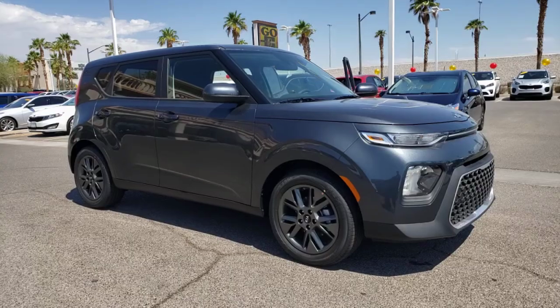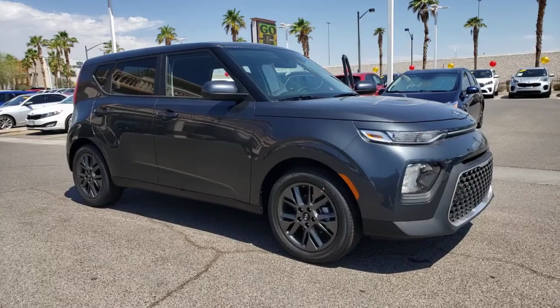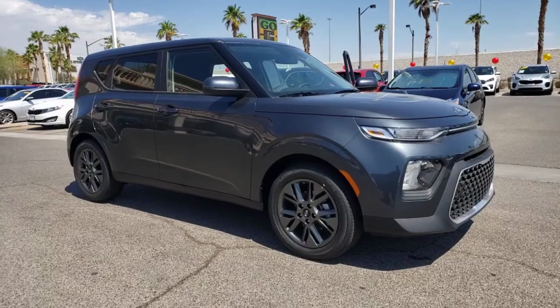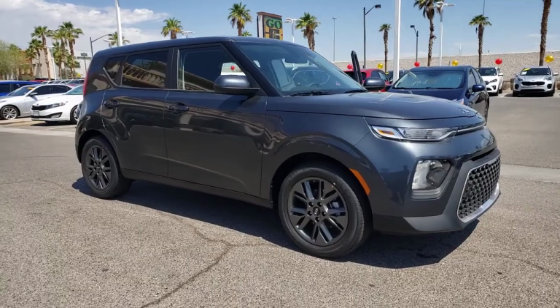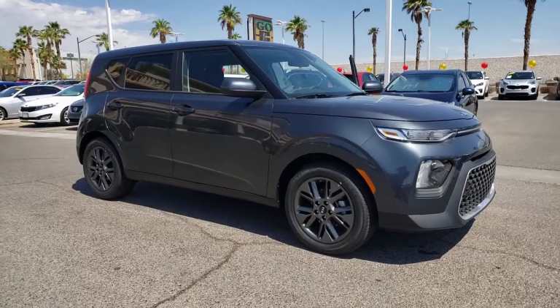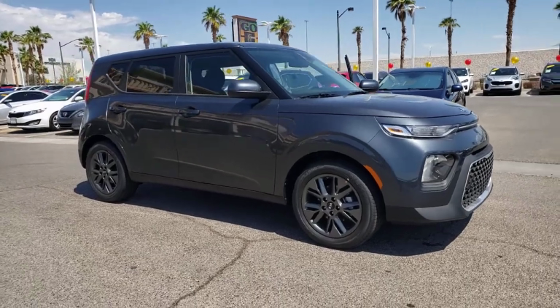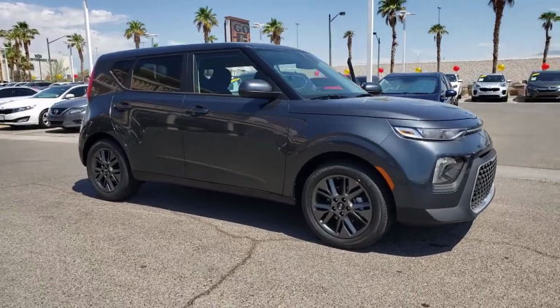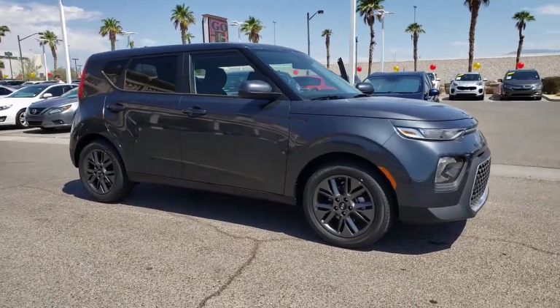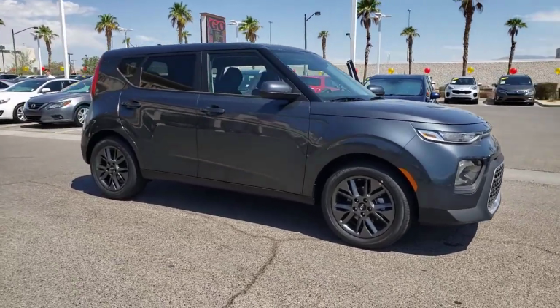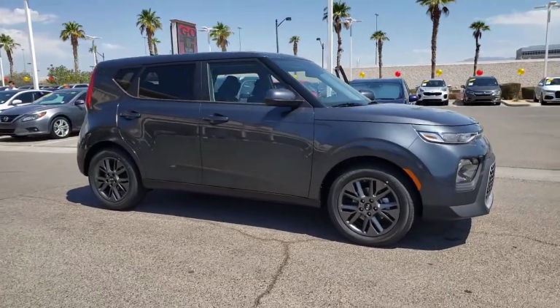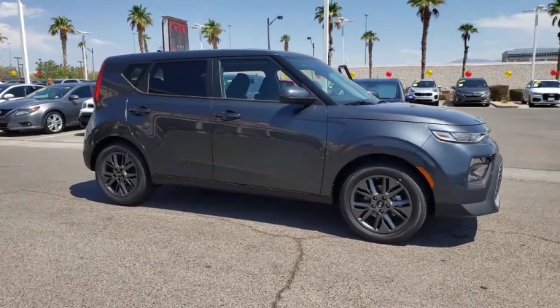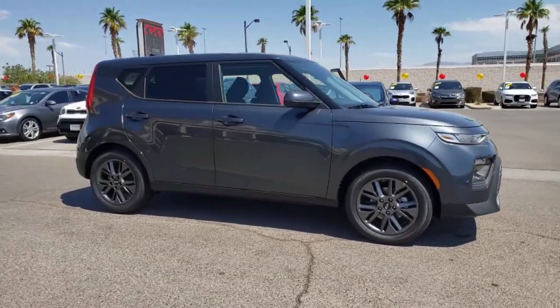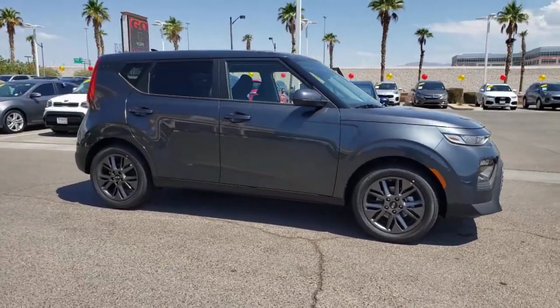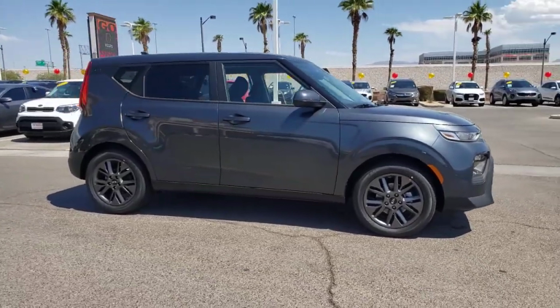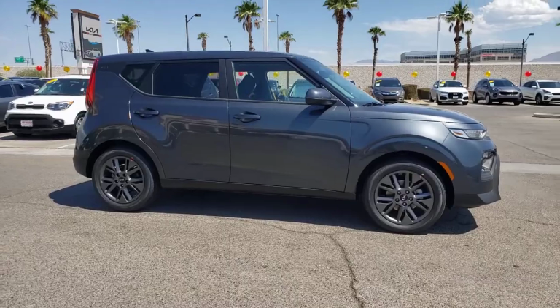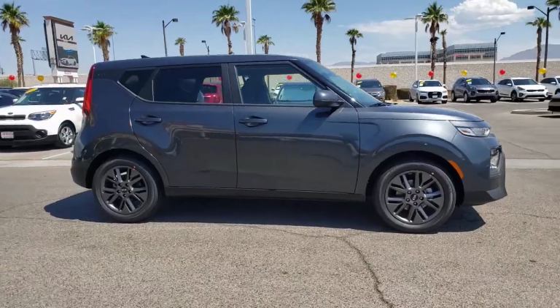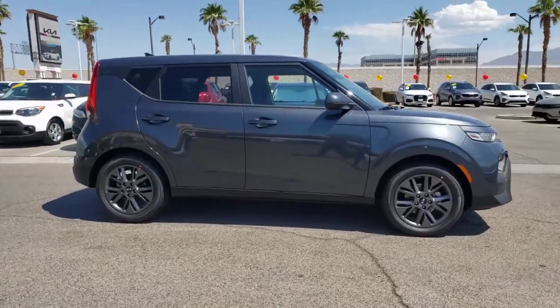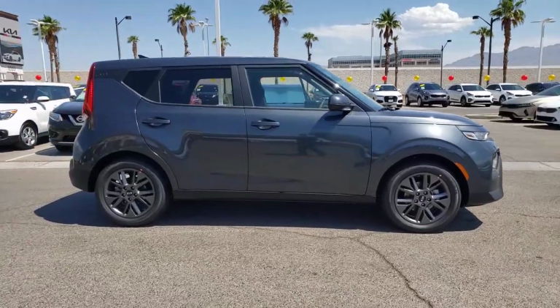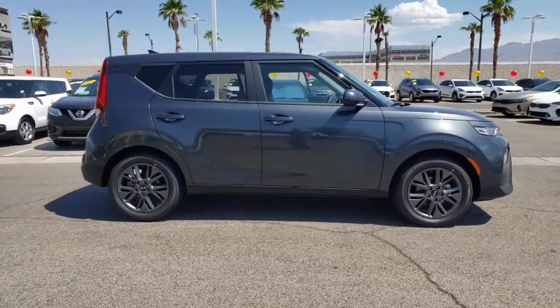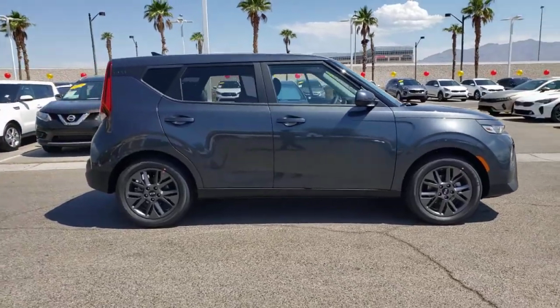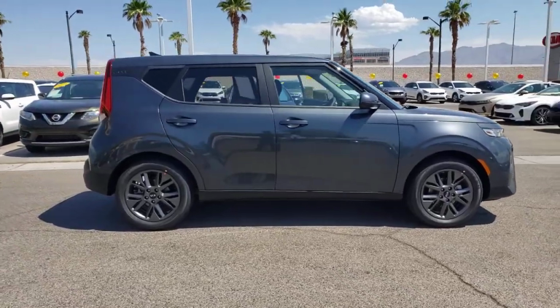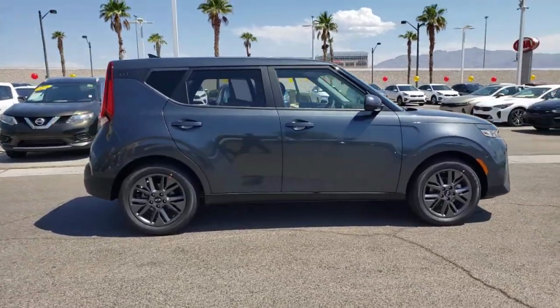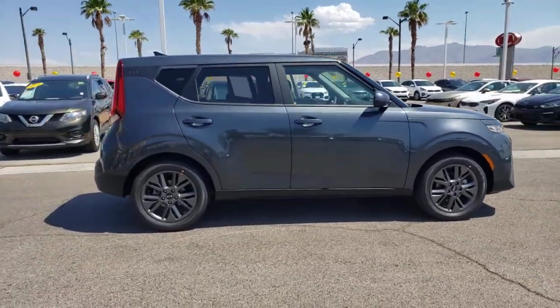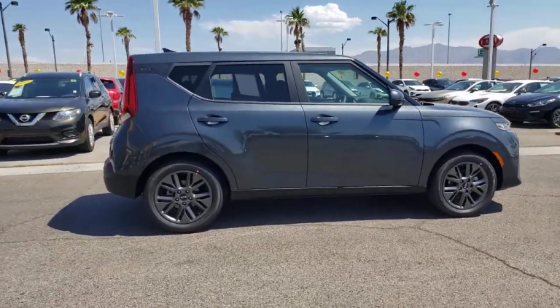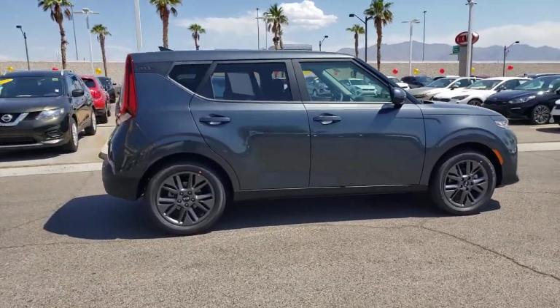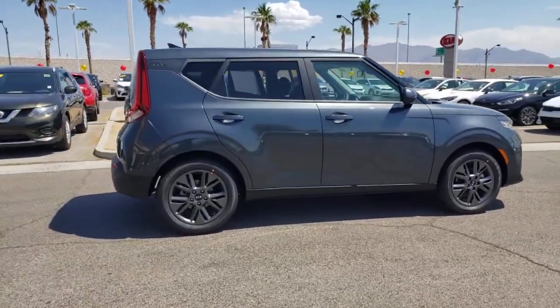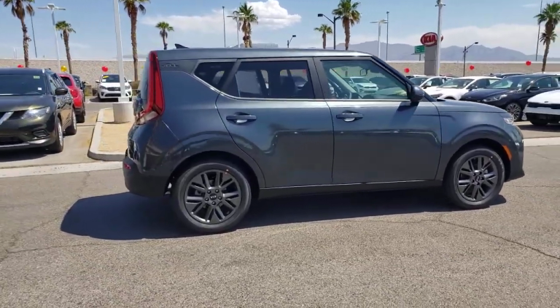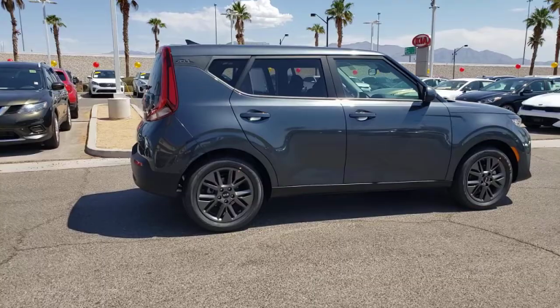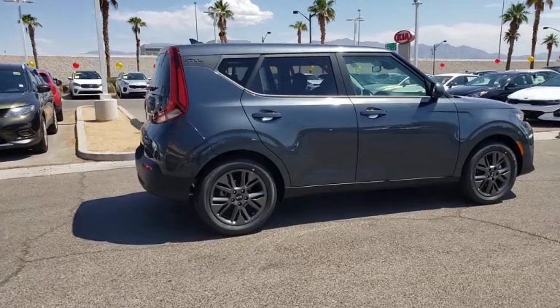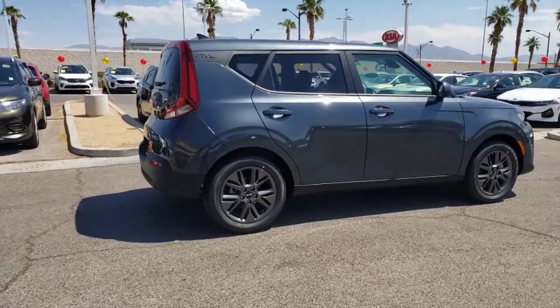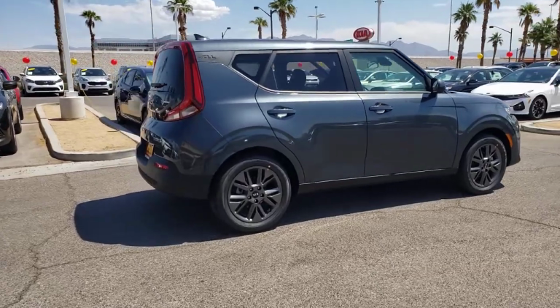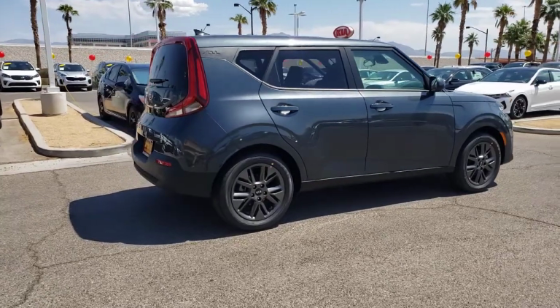Get into a car with value. 2021 Kia Soul. Drive your own unique sense of style in this iconic Soul, the spirited subcompact crossover SUV that's daringly different.